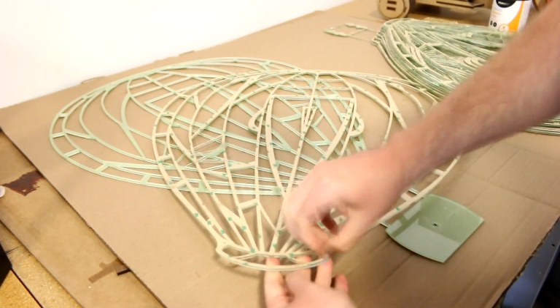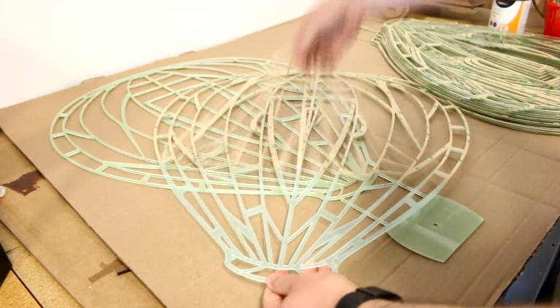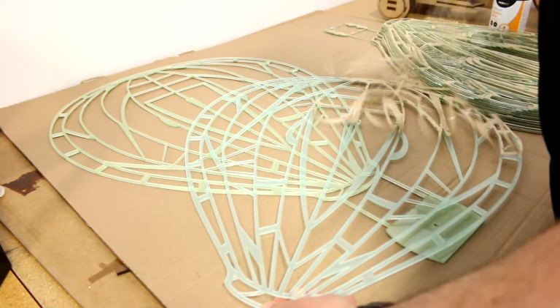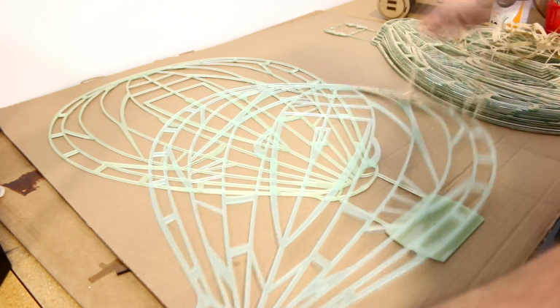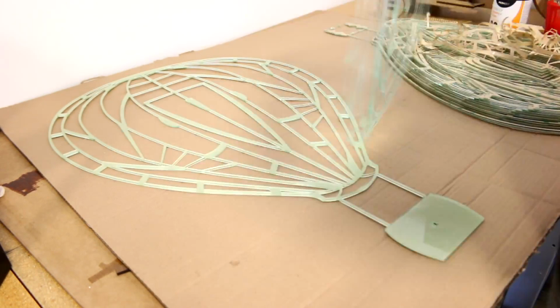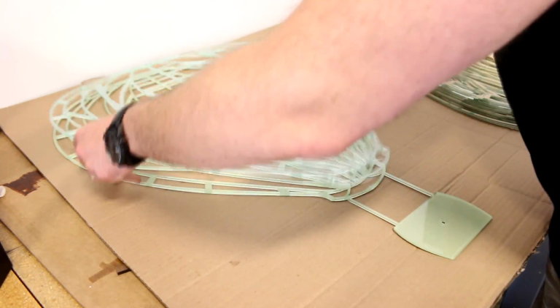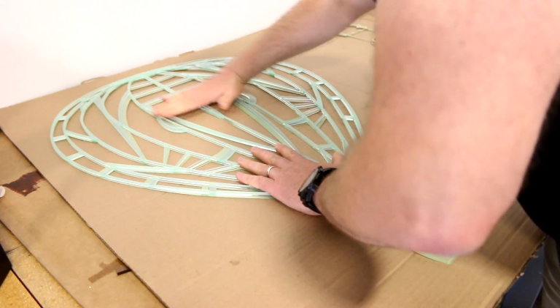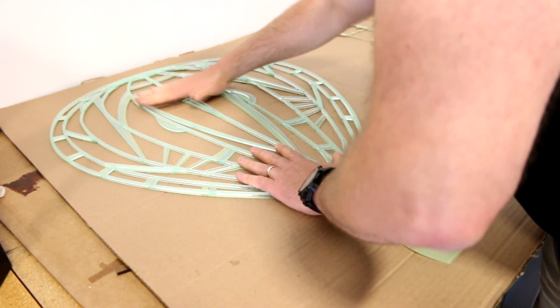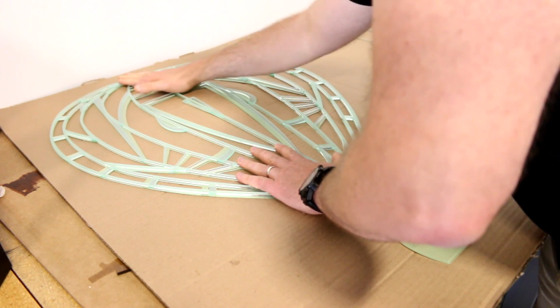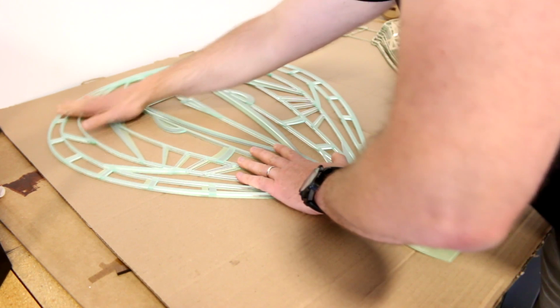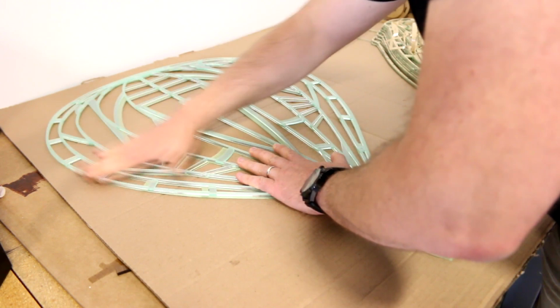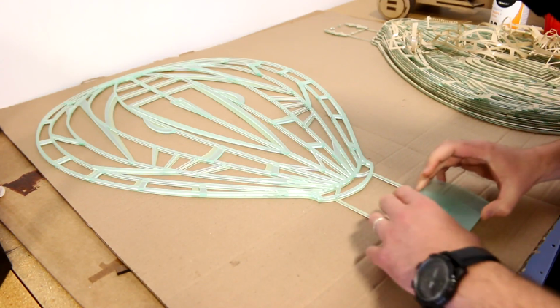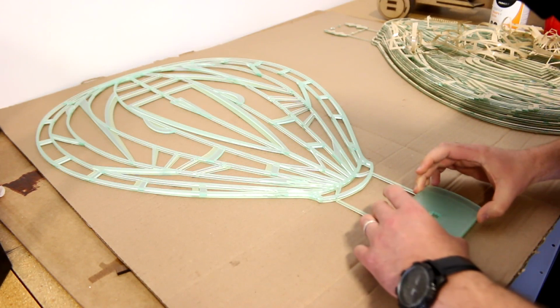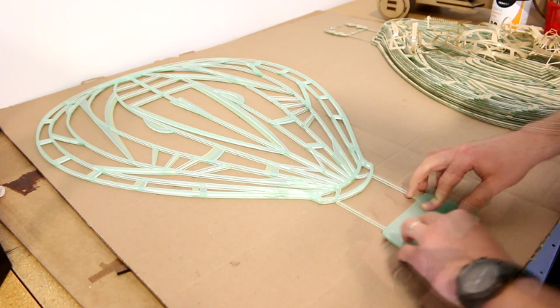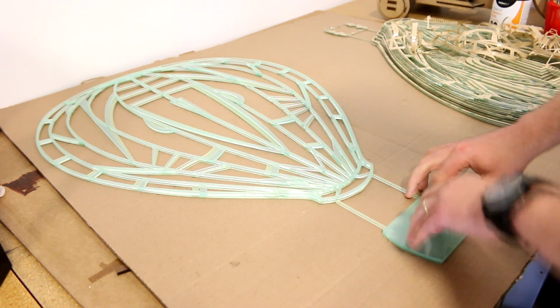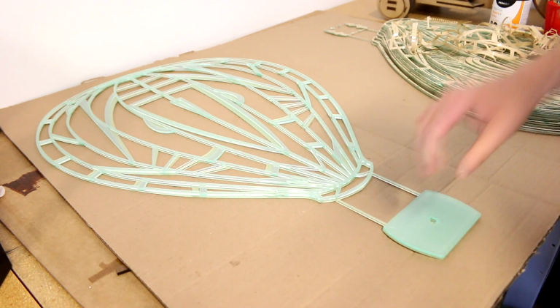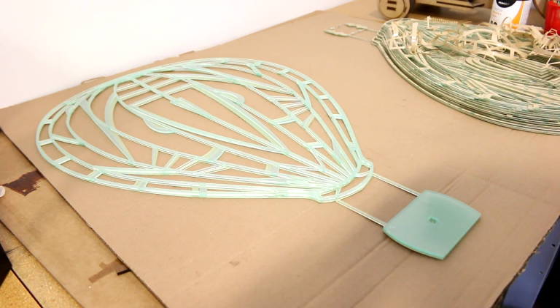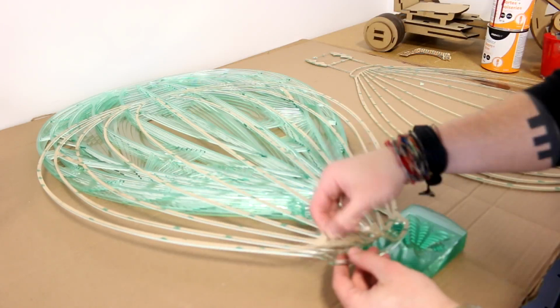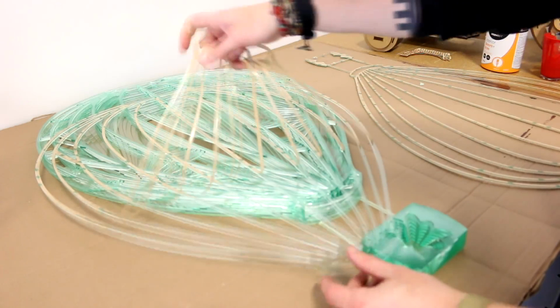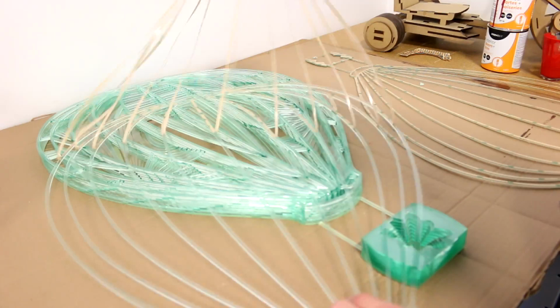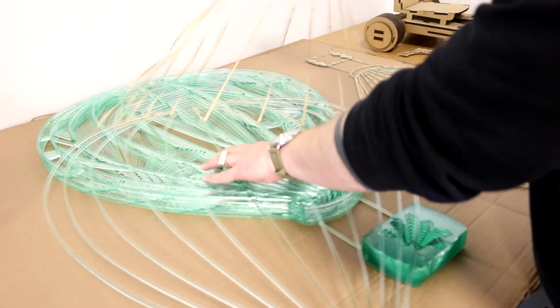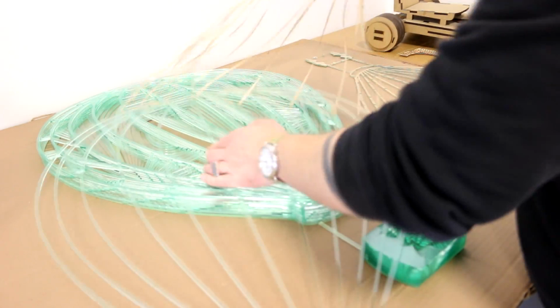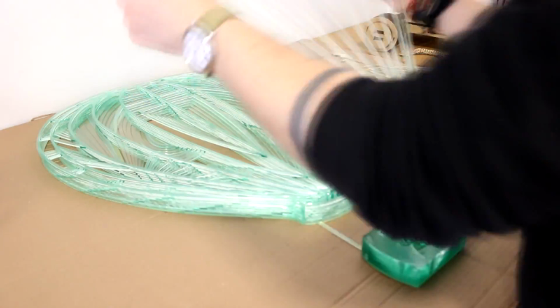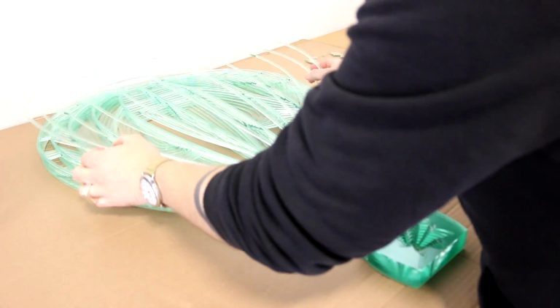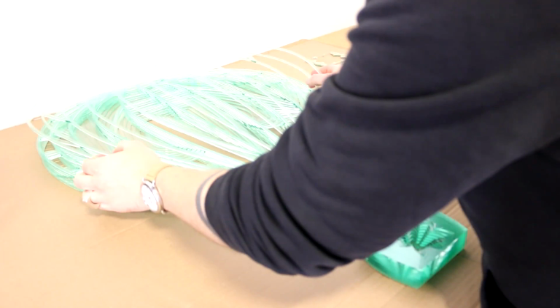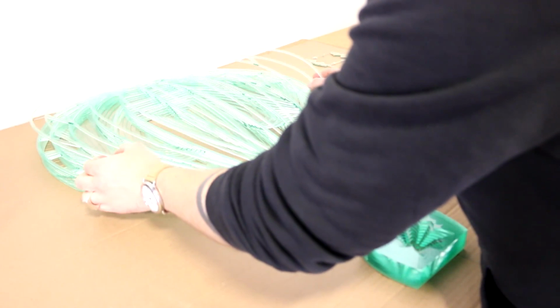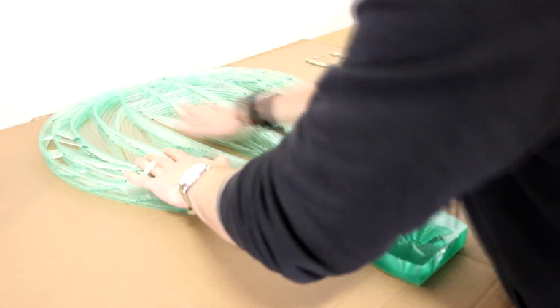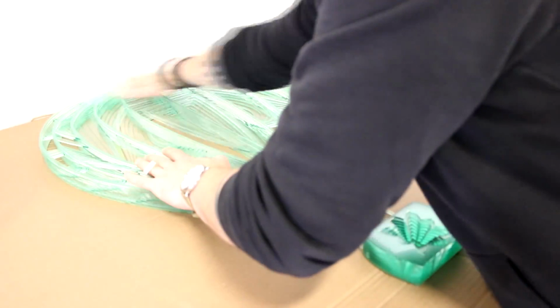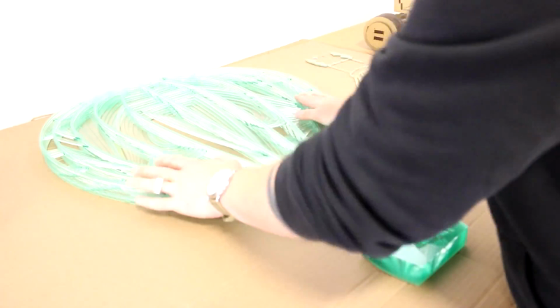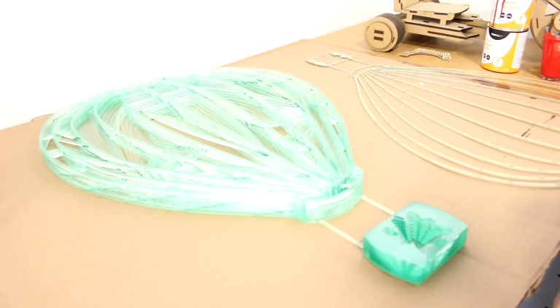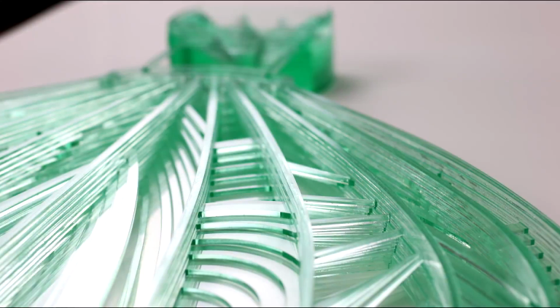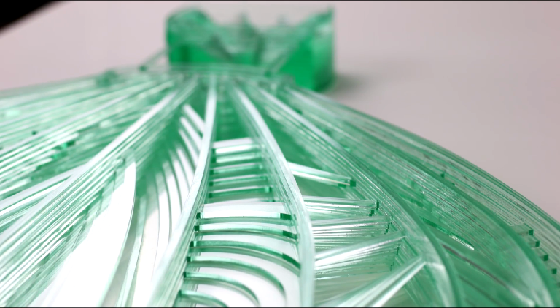Once our file has been scaled appropriately, we back 12 sheets of Trotec color gloss acrylics with our 3M adhesive and place them into our SP500 laser machine for cutting. We've chosen a glass look acrylic, but this technique also lends itself very well to single or multi-colored execution.